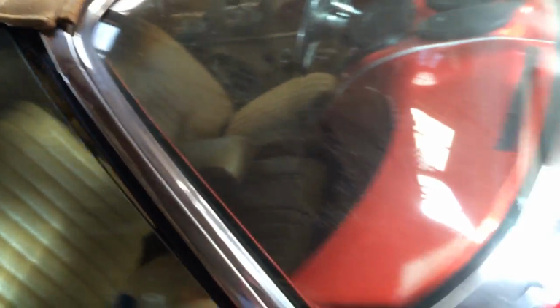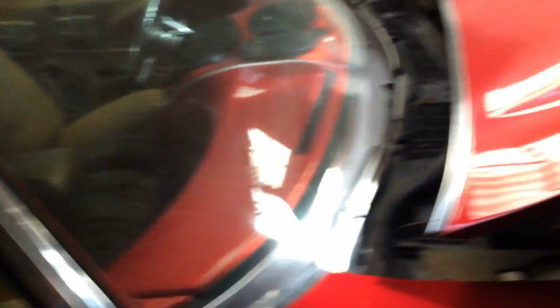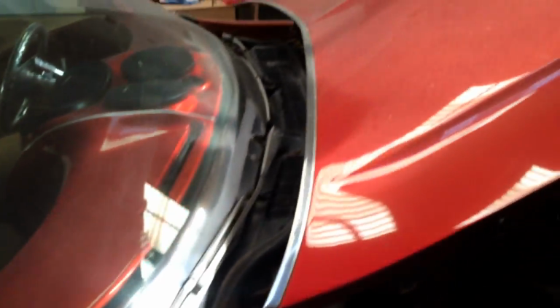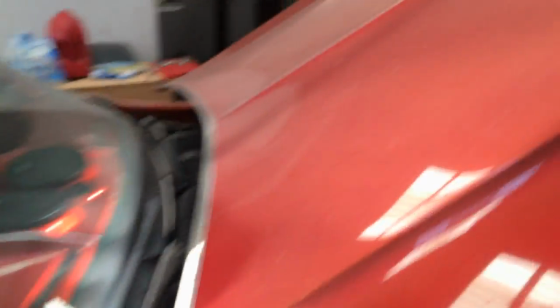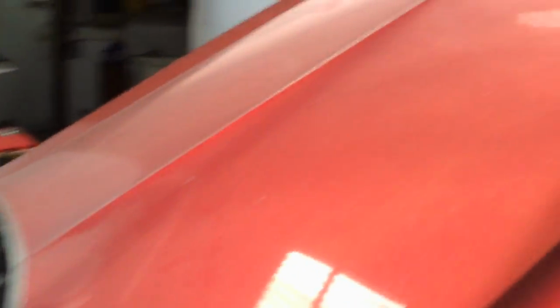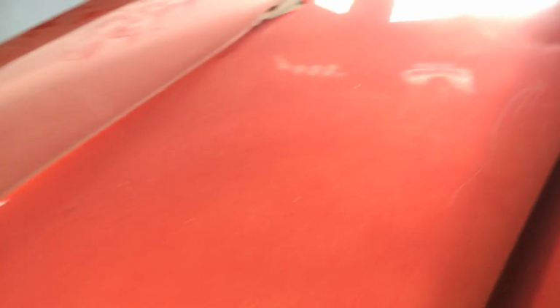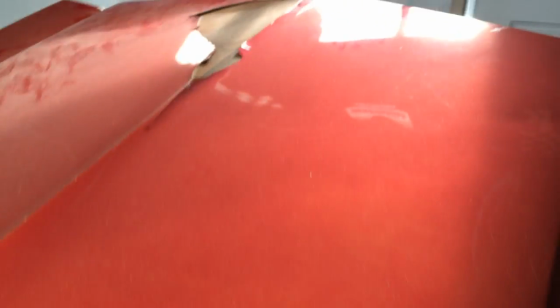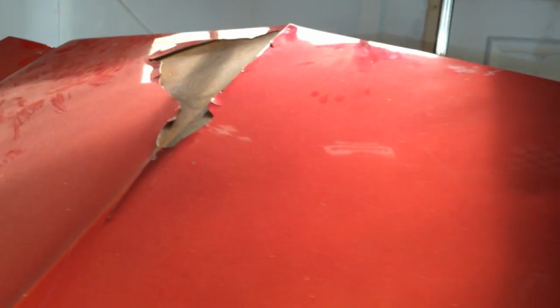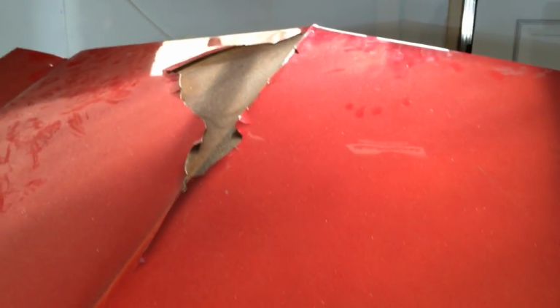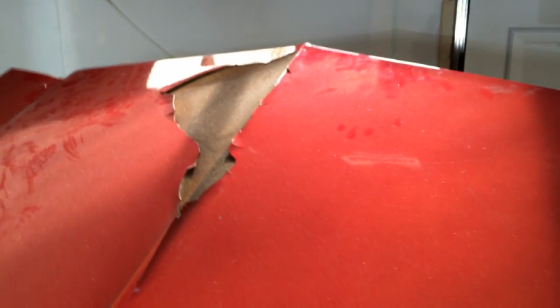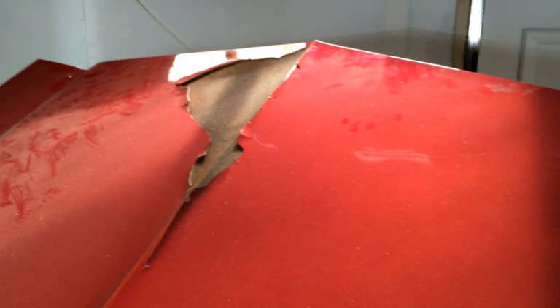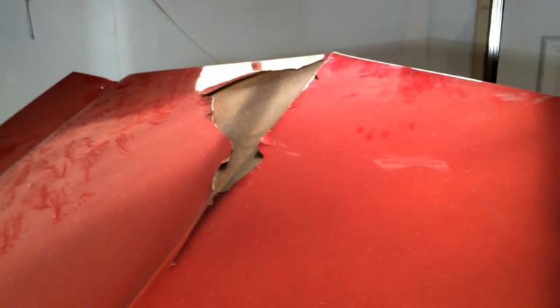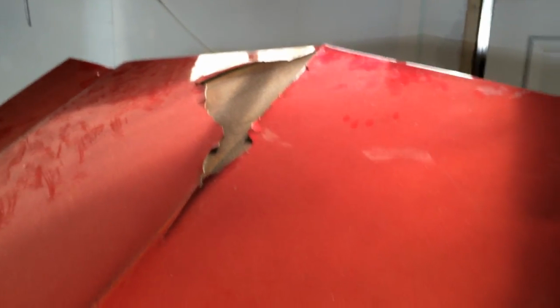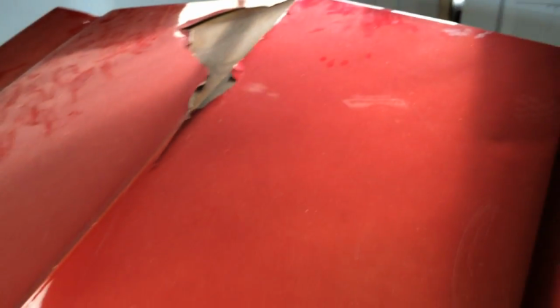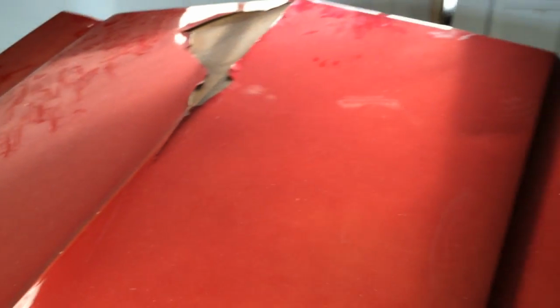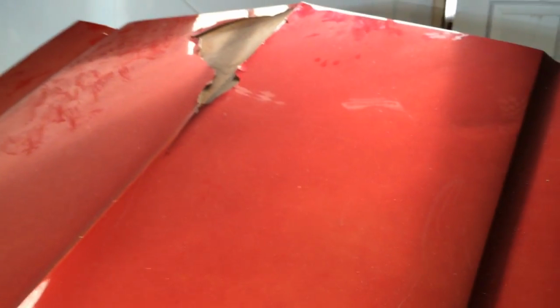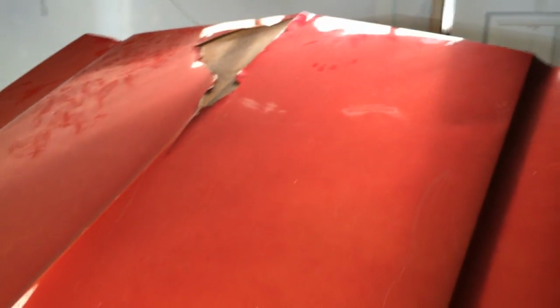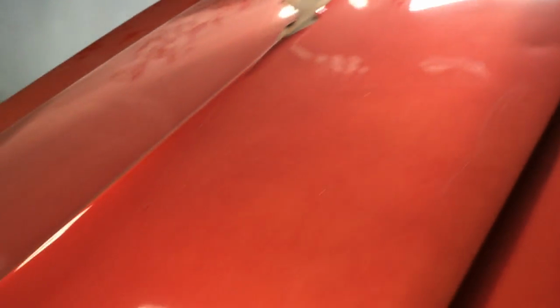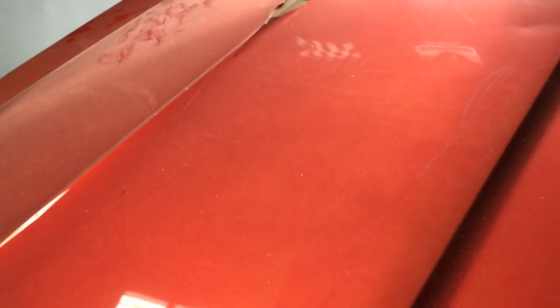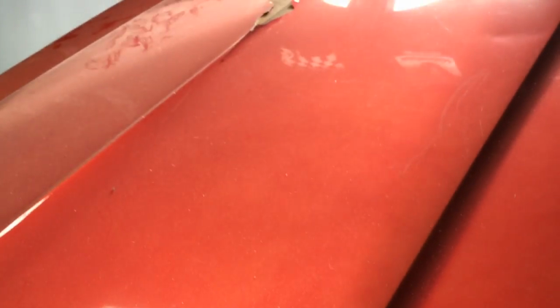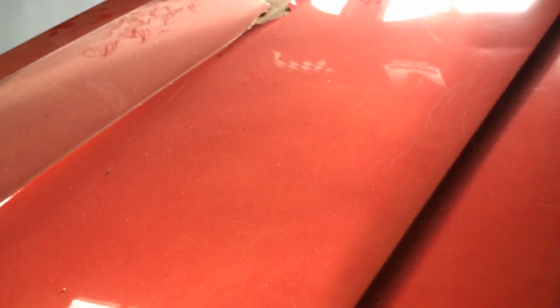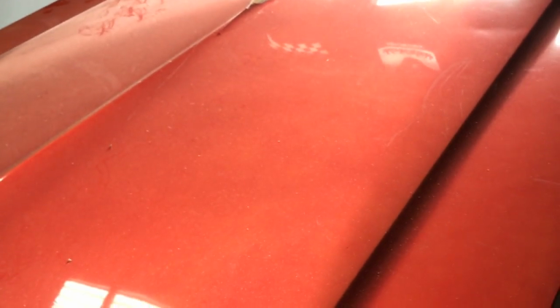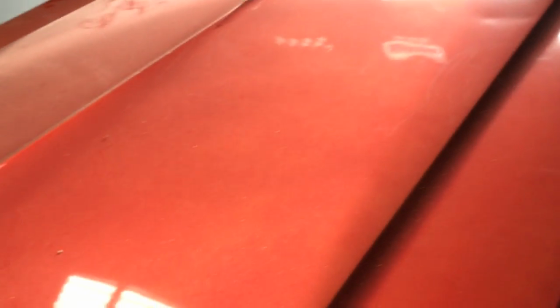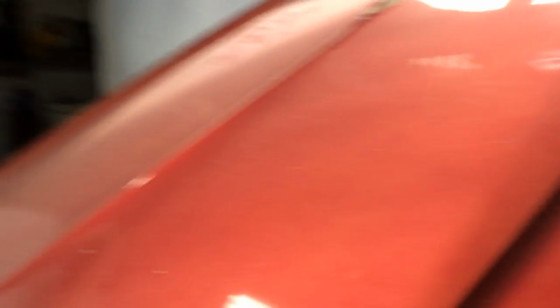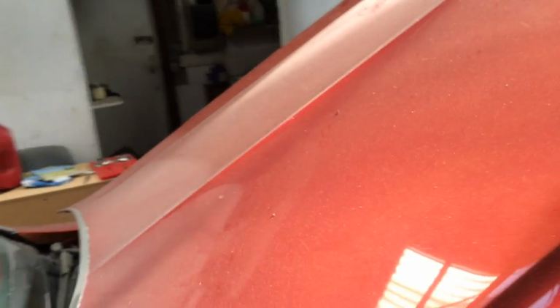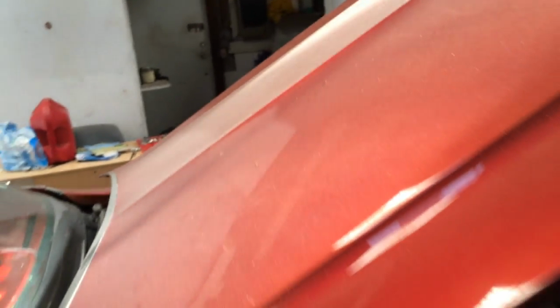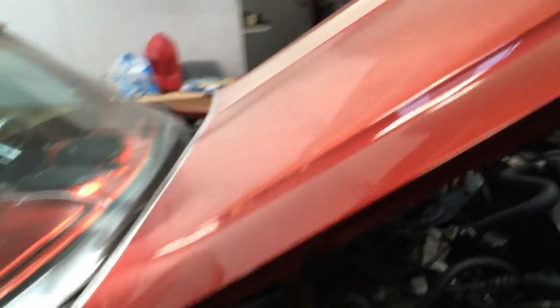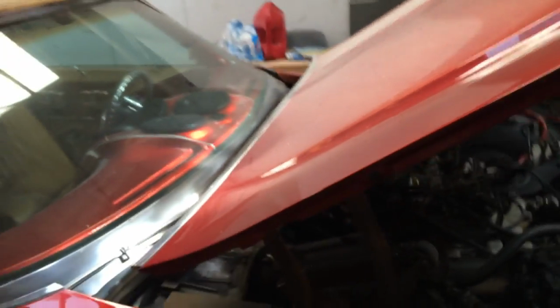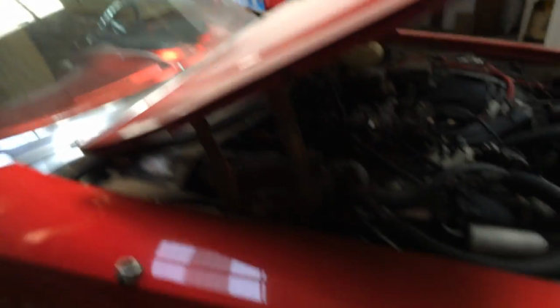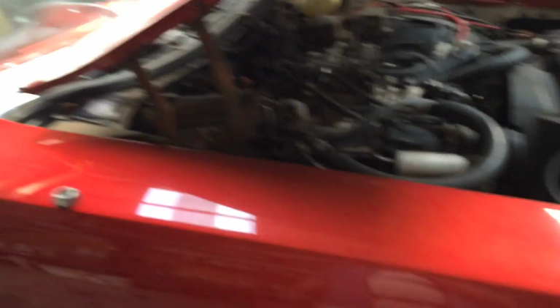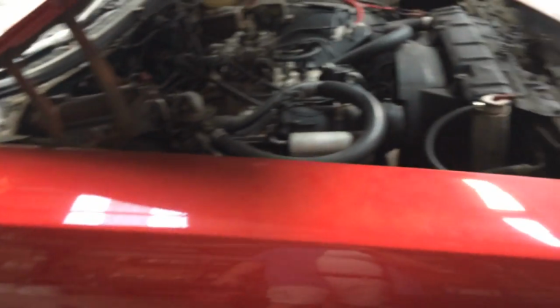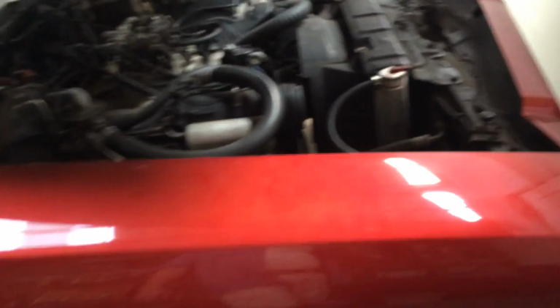I have no idea. There's all rust under the paint. There's a couple bubbles in the paint.